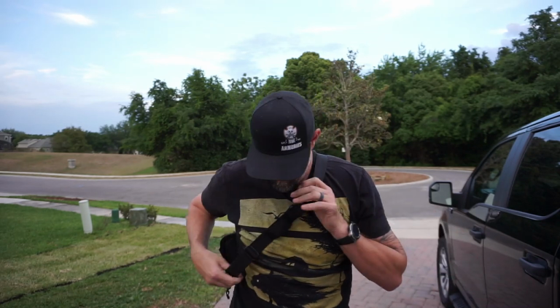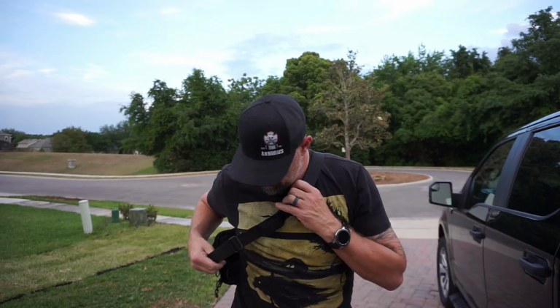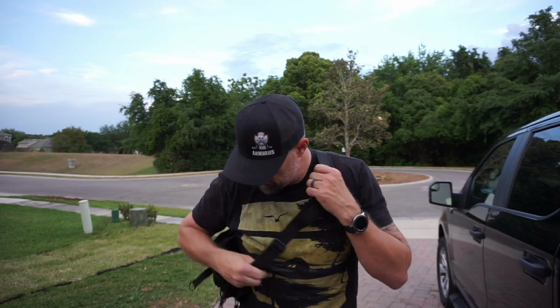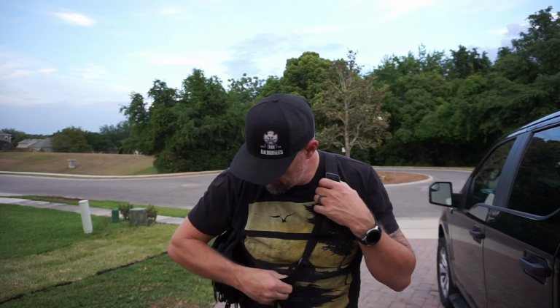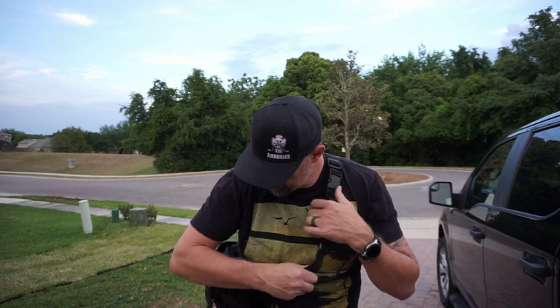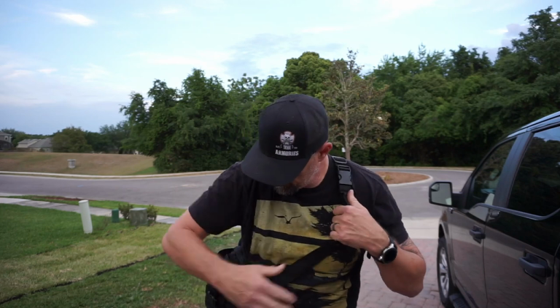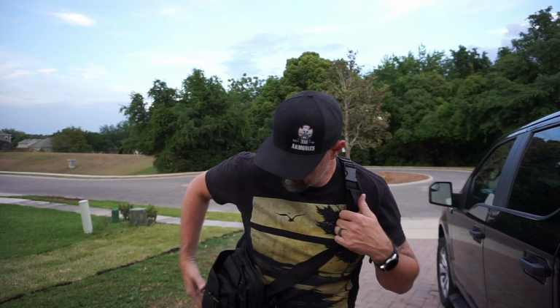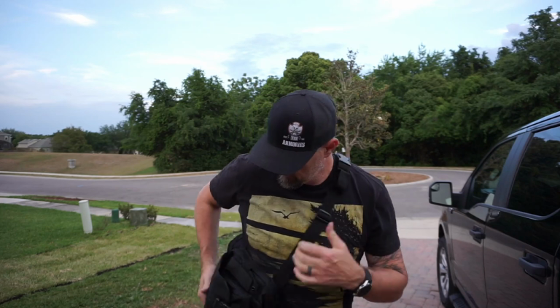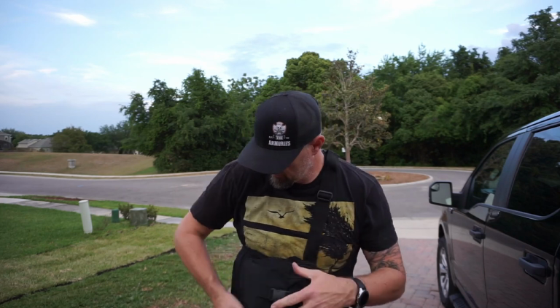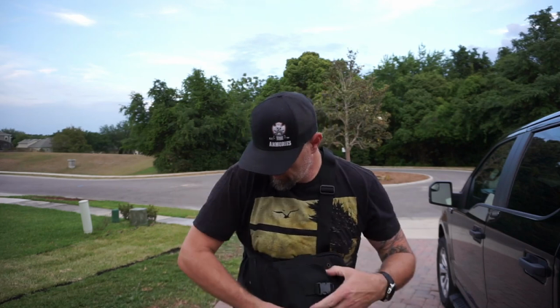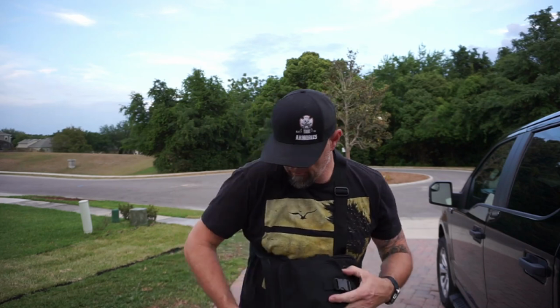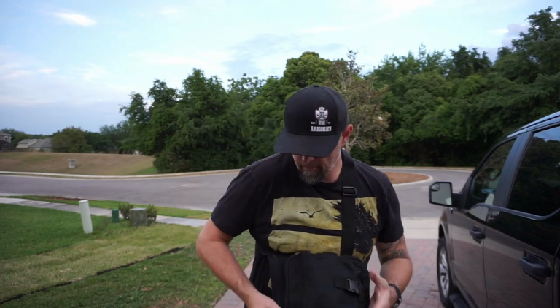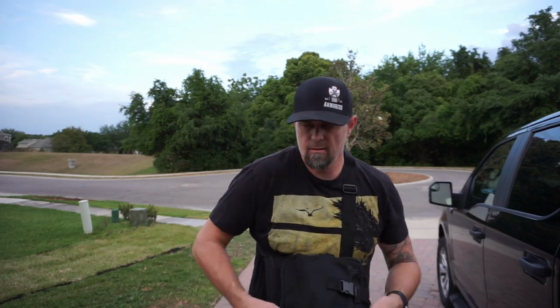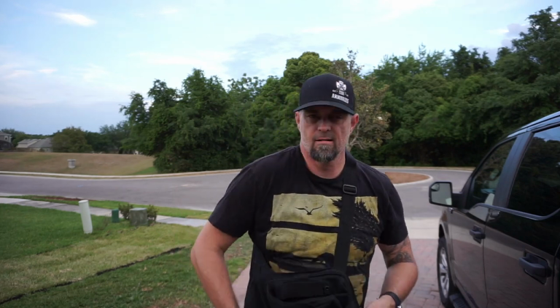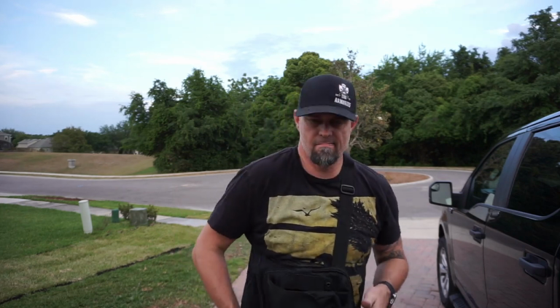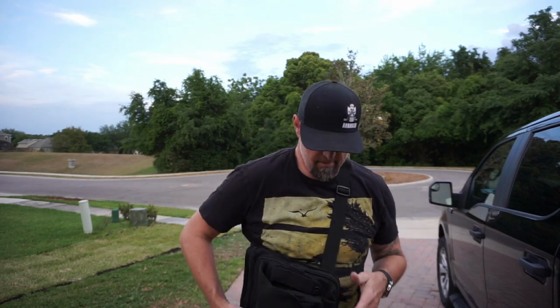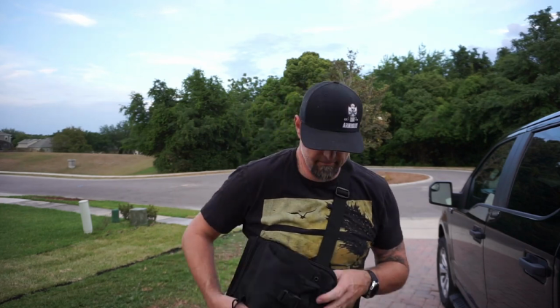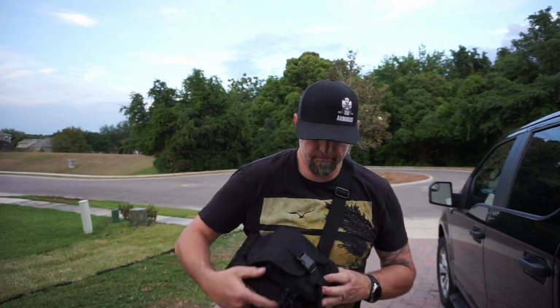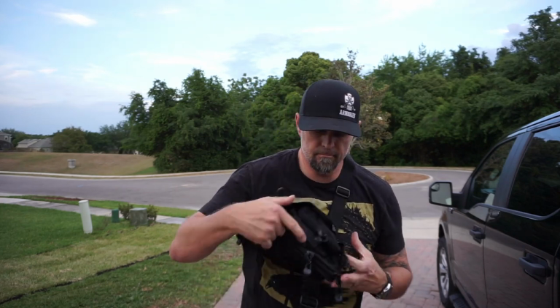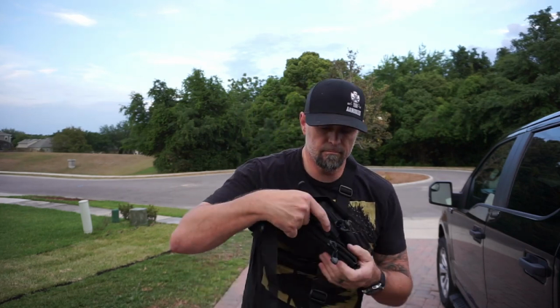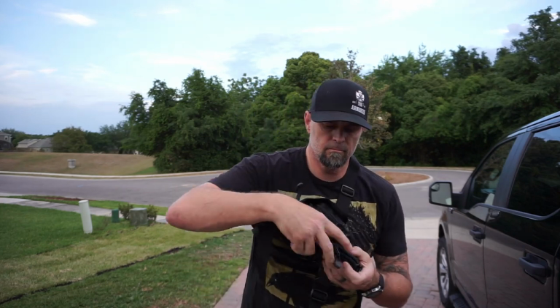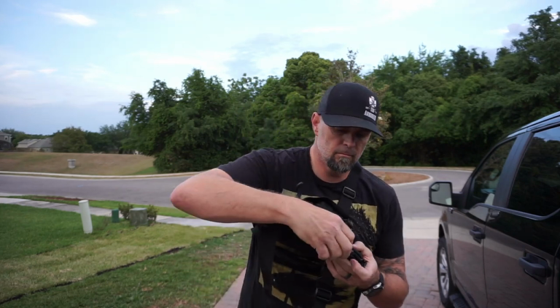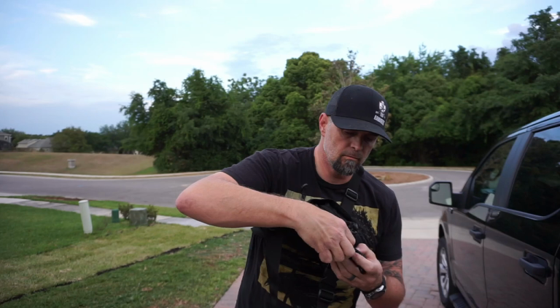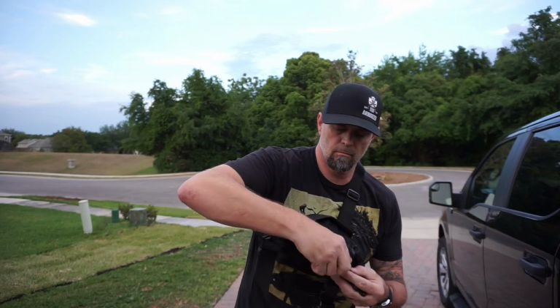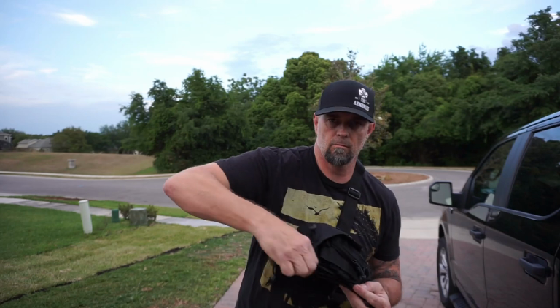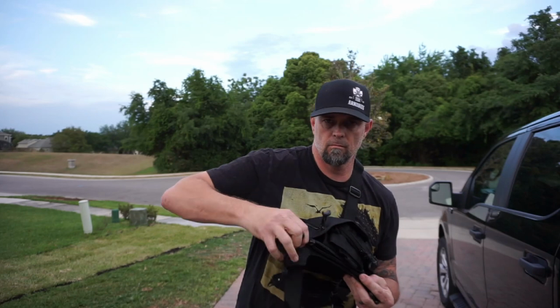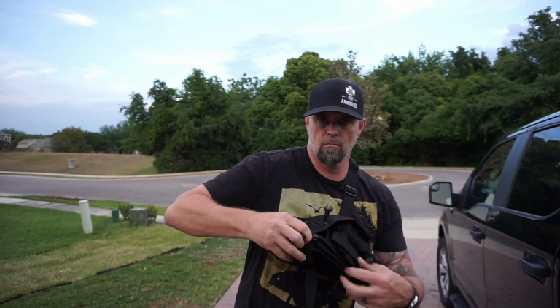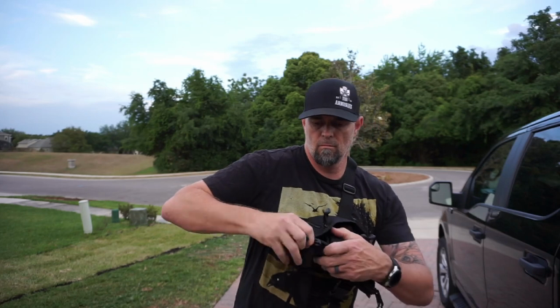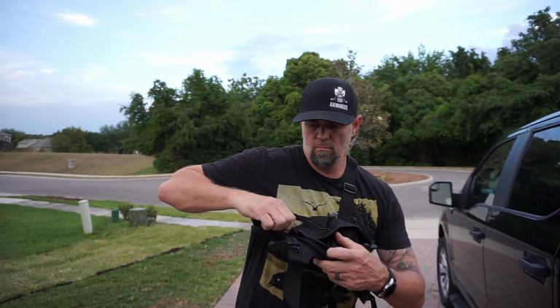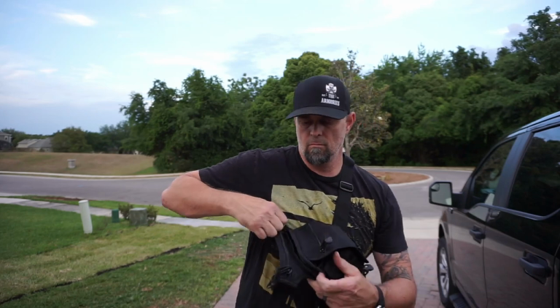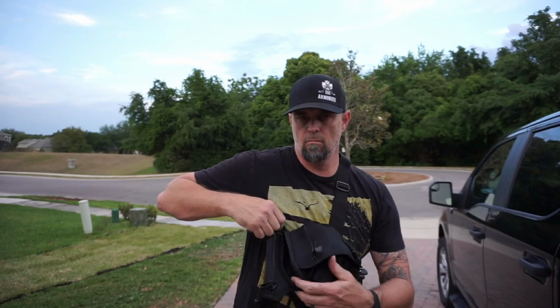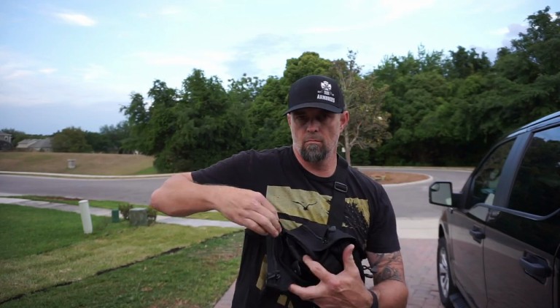Ambidextrous use, suitable for both right and left handed shooters. Available in black and coyote color. Comes with a 5 year warranty.